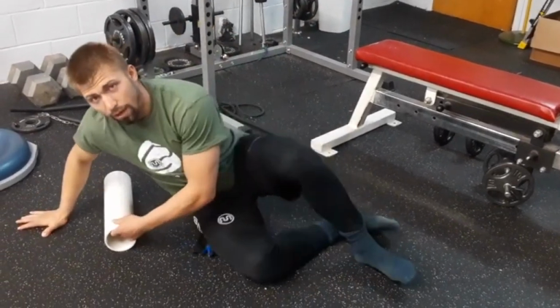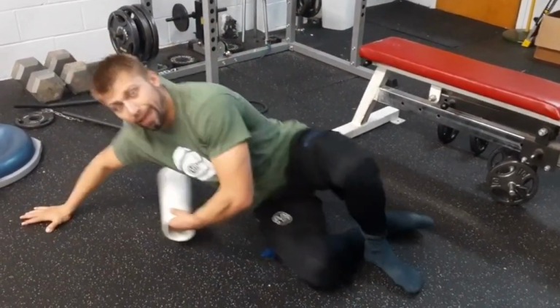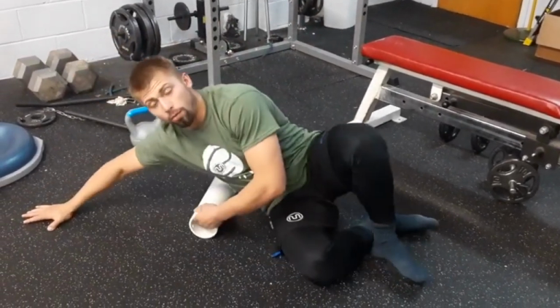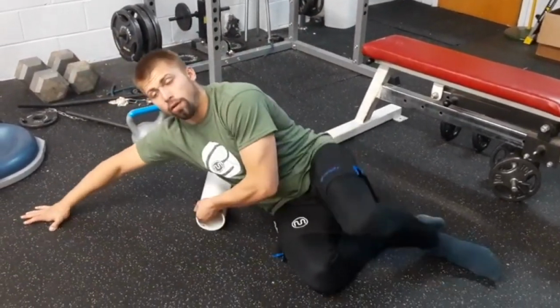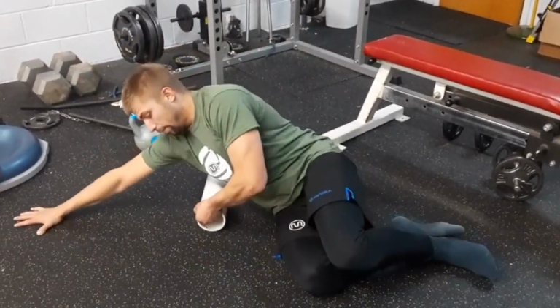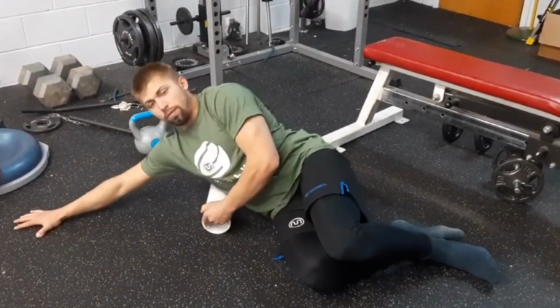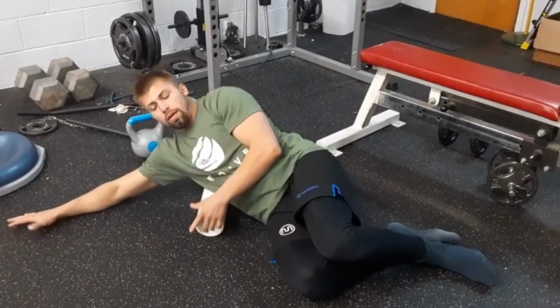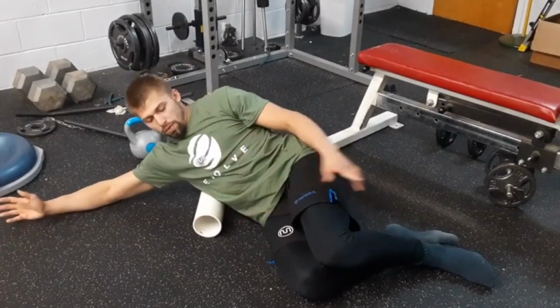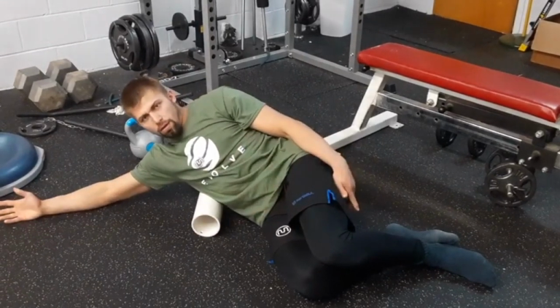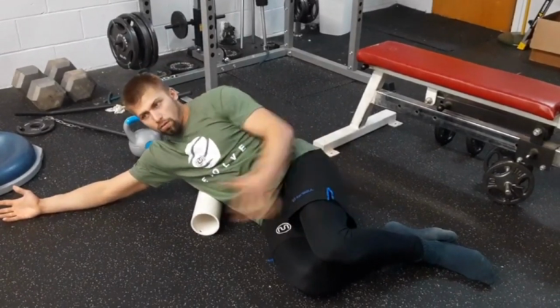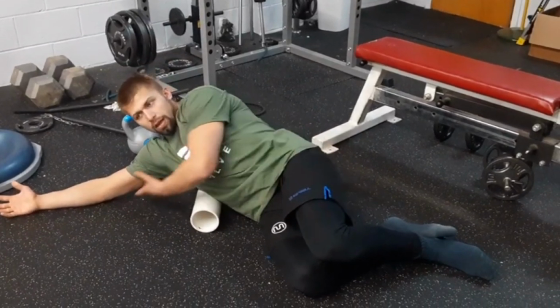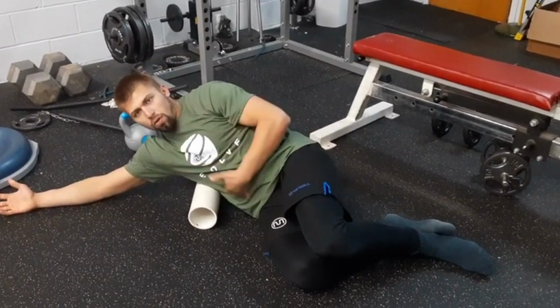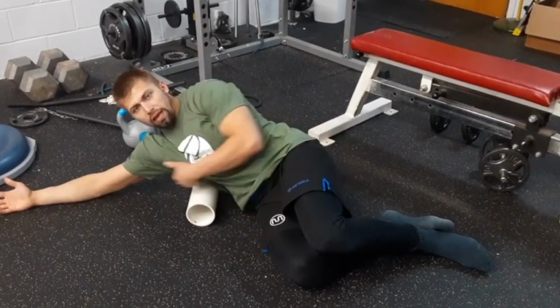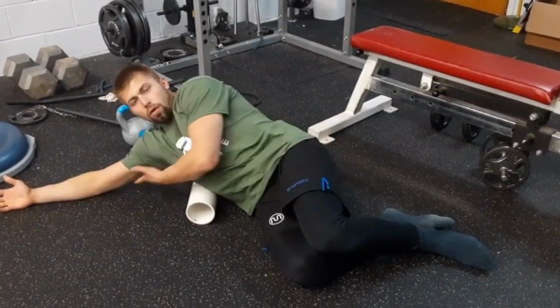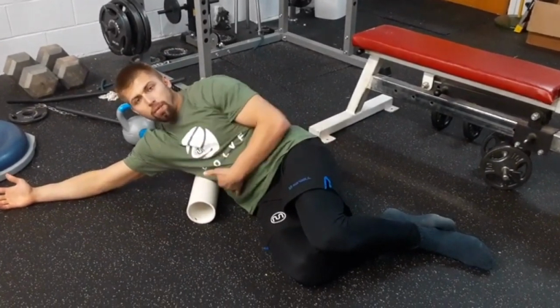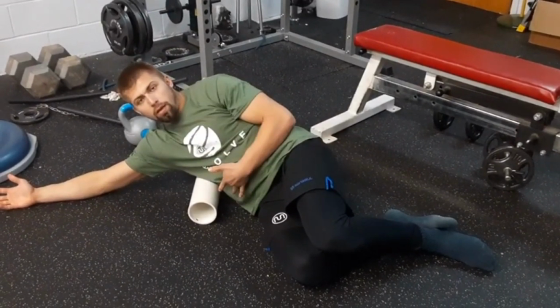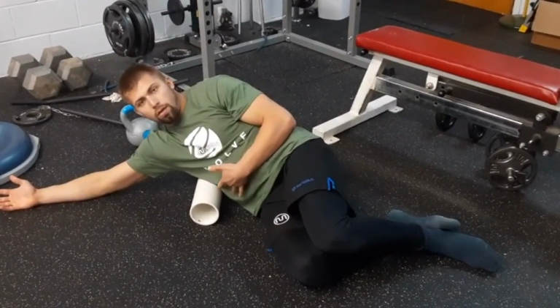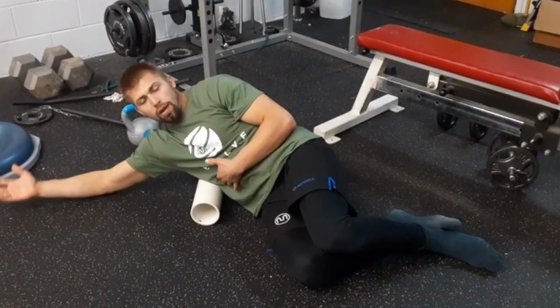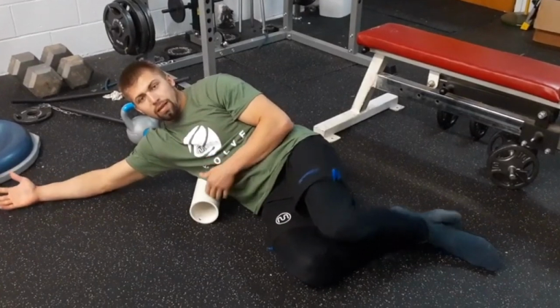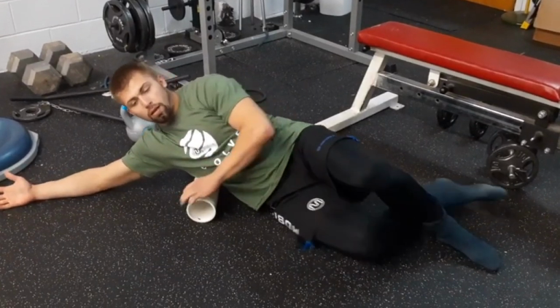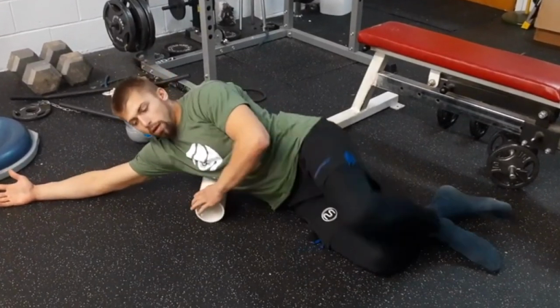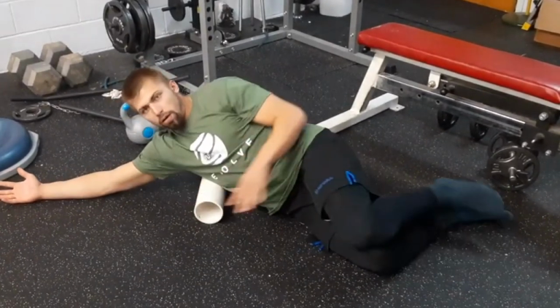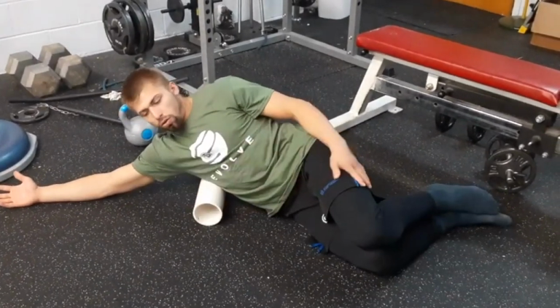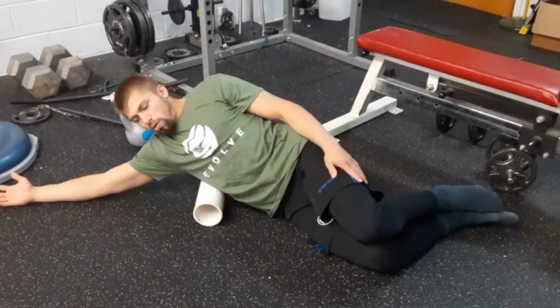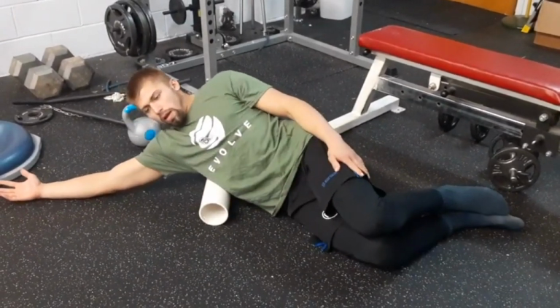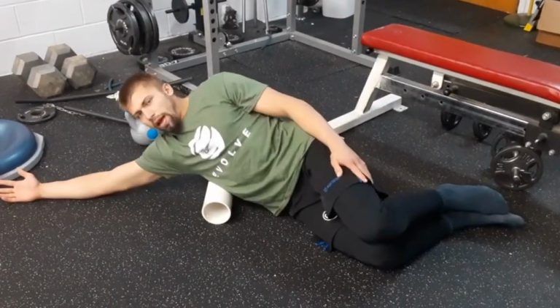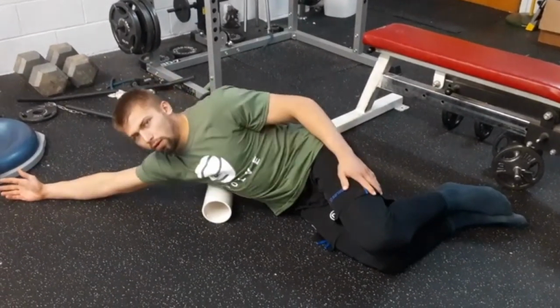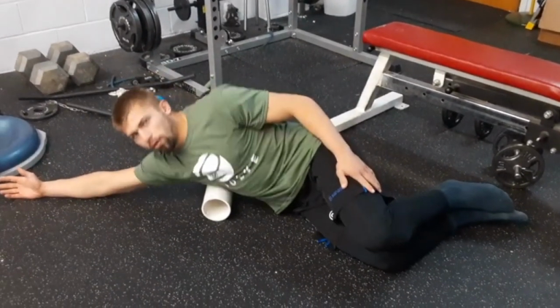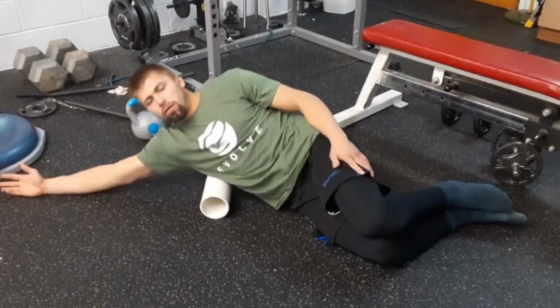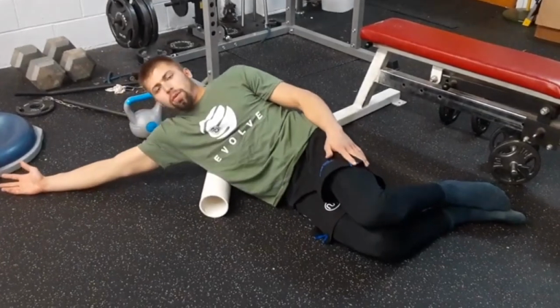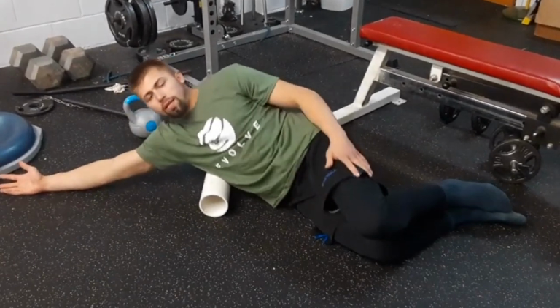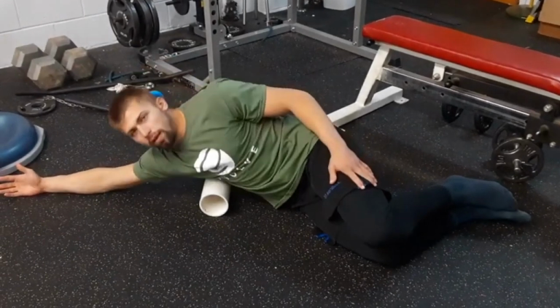Grab your handy dandy foam roller — I like PVC pipe. When you're laying down, you'll notice it's lengthening the whole side of your body. When I lengthen that side of the body, I'm already getting a little stretch. I like going lat first, which is a little closer to the armpit, and then just oscillate.